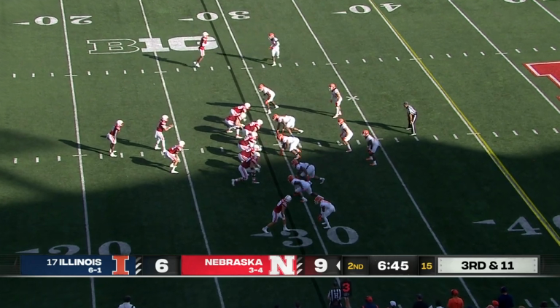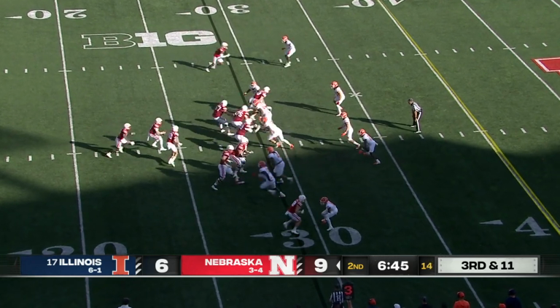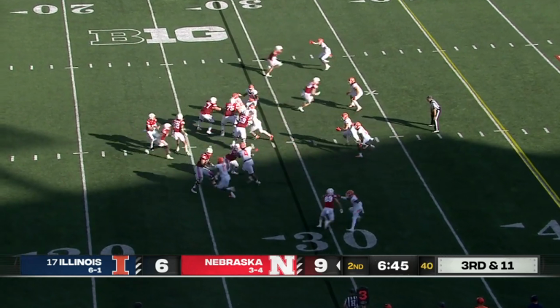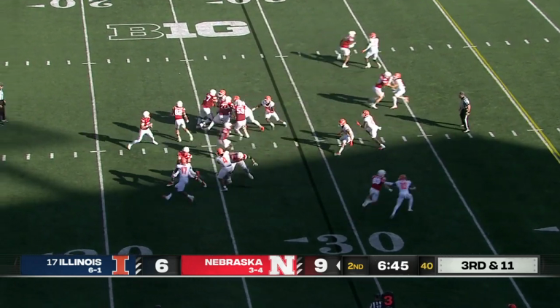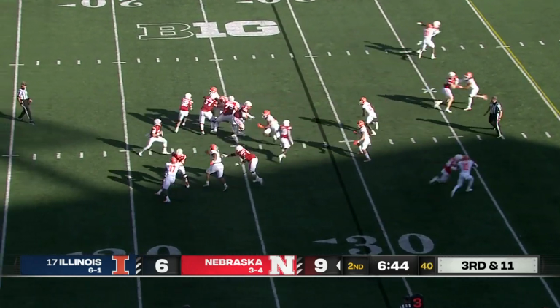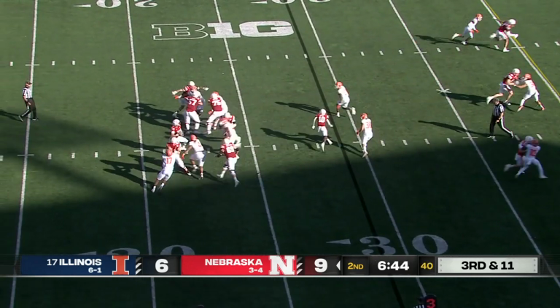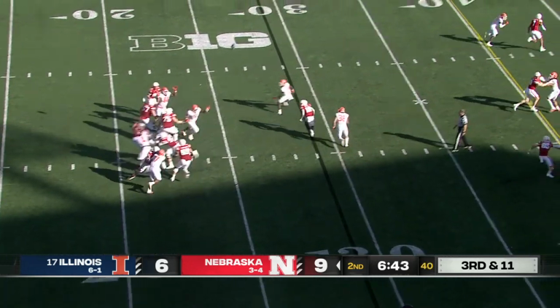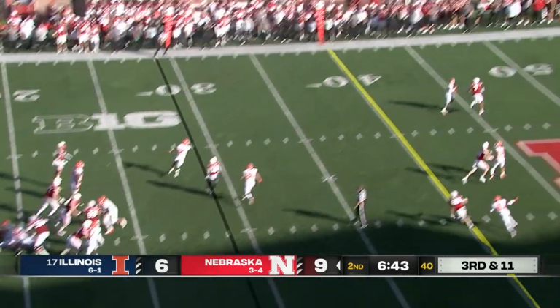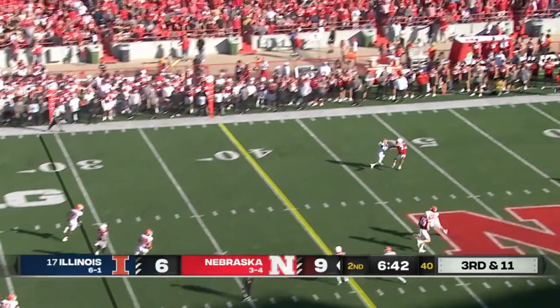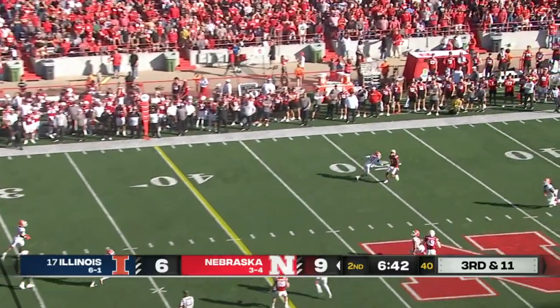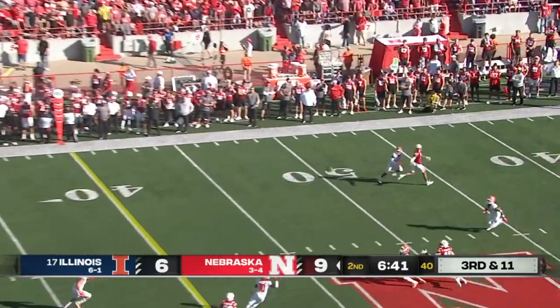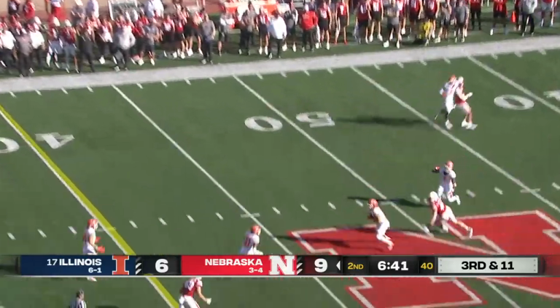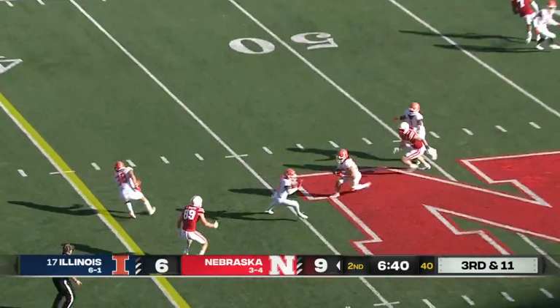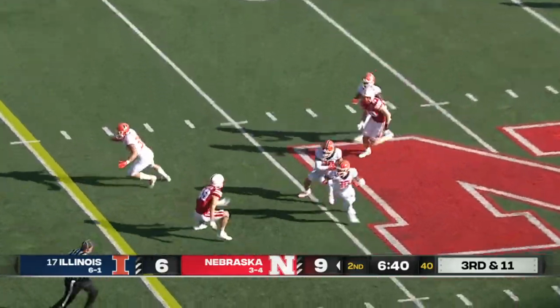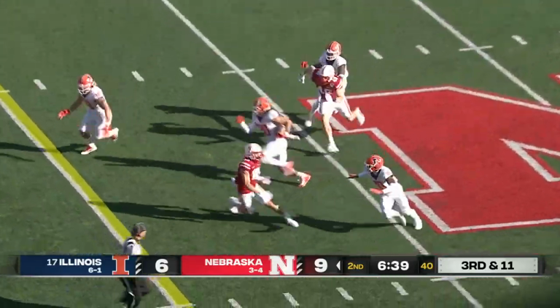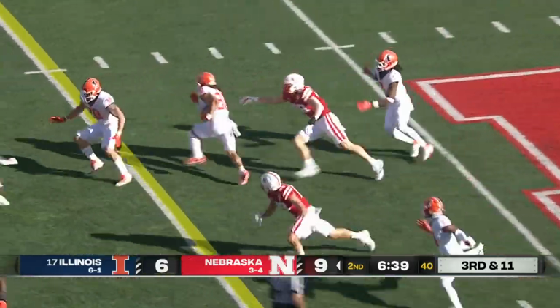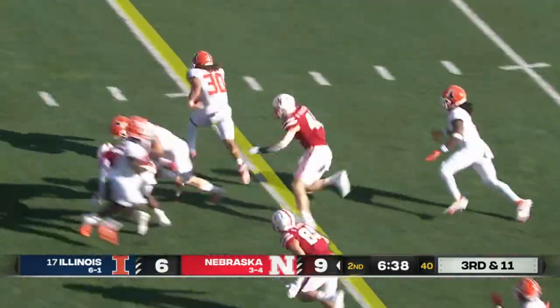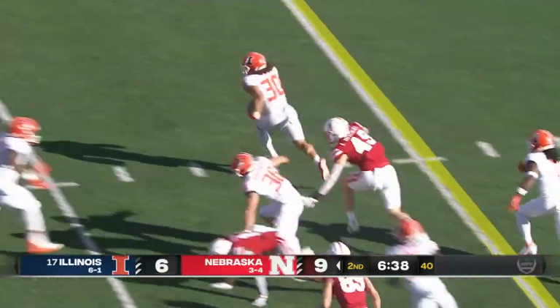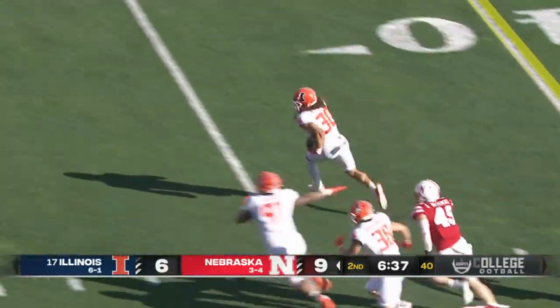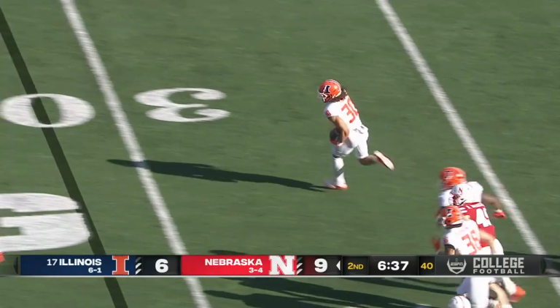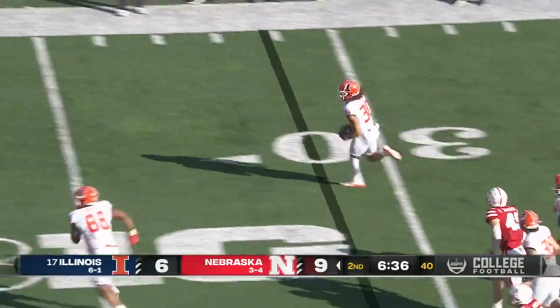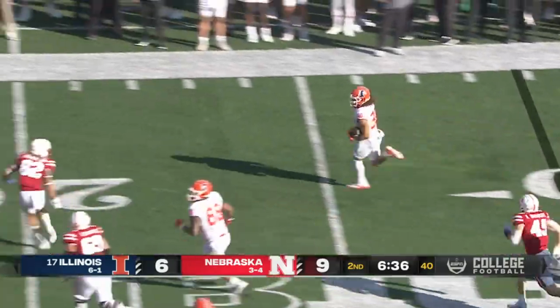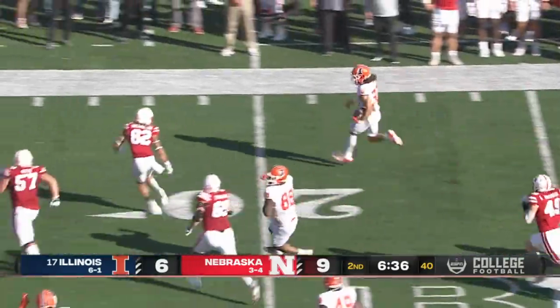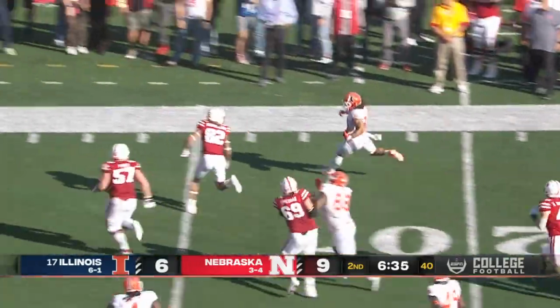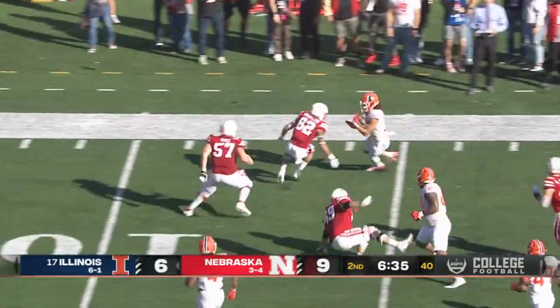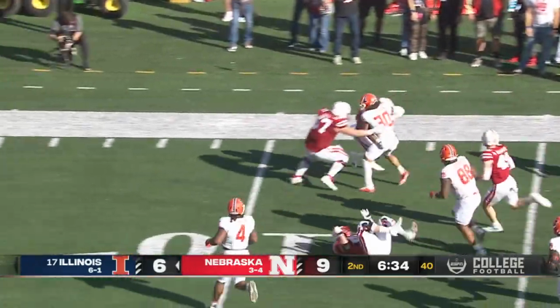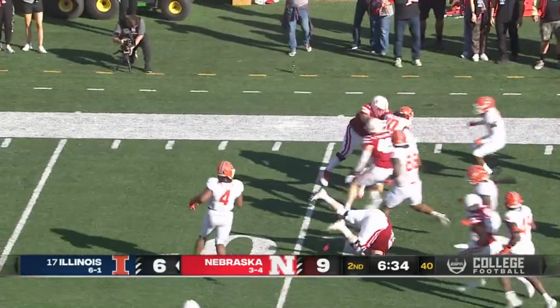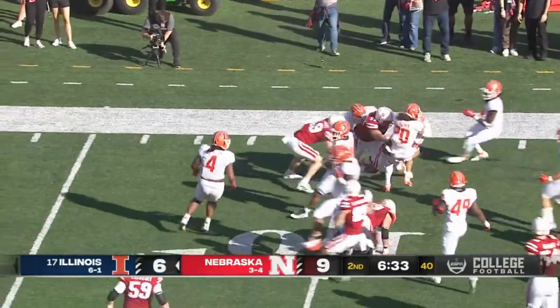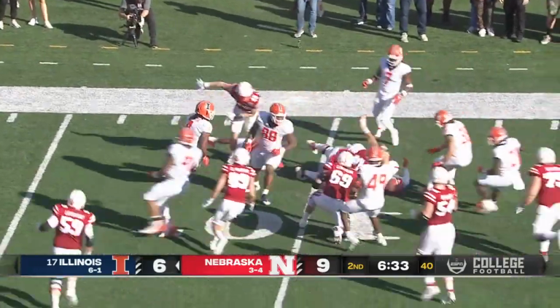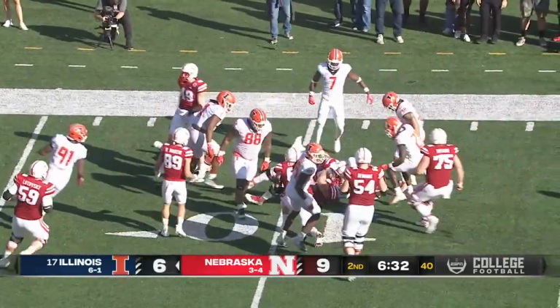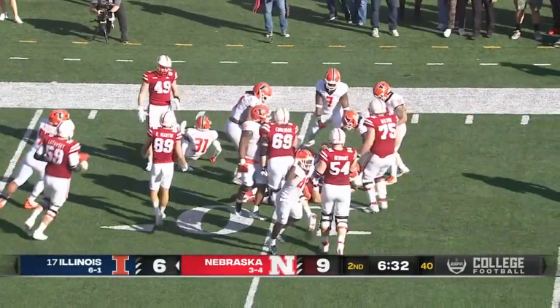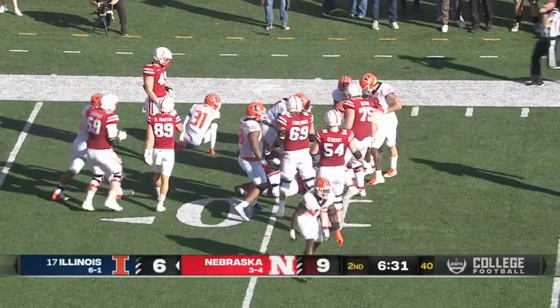Third down and 10 for Nebraska — Thompson hit, ball flutters up in the air like a punt, and it's intercepted! Picked off by Sidney Brown — he's got some running room, past the 20, Brown inside the 15 and down to the 11 yard line.